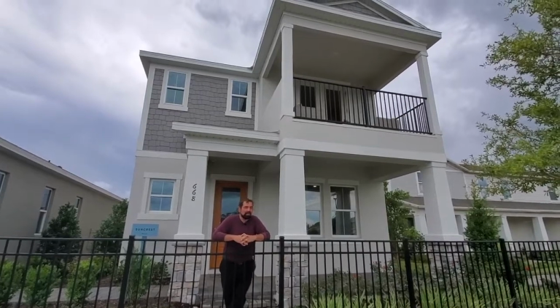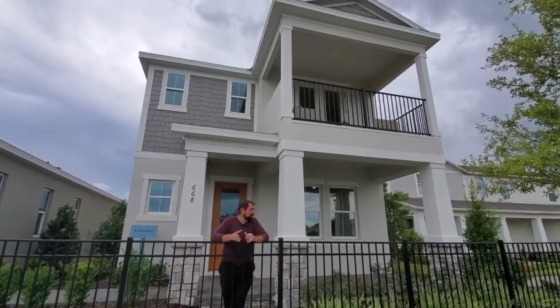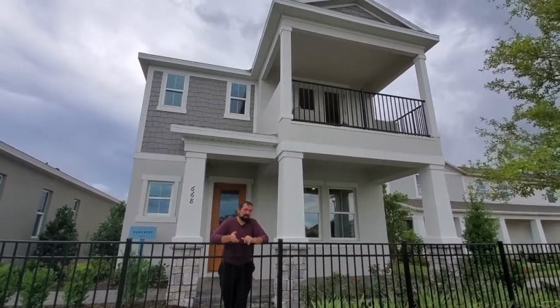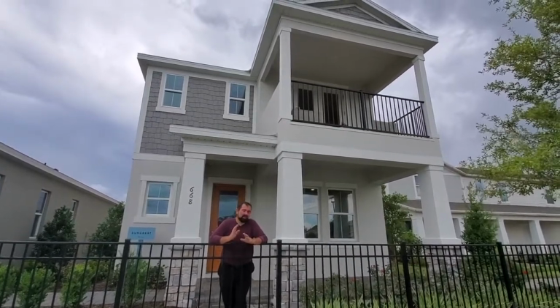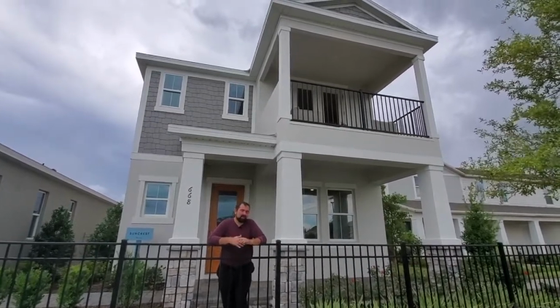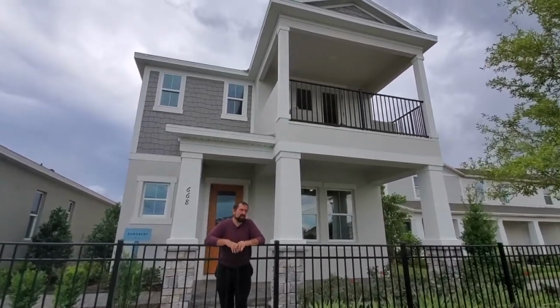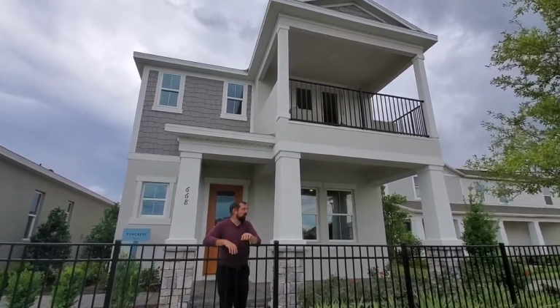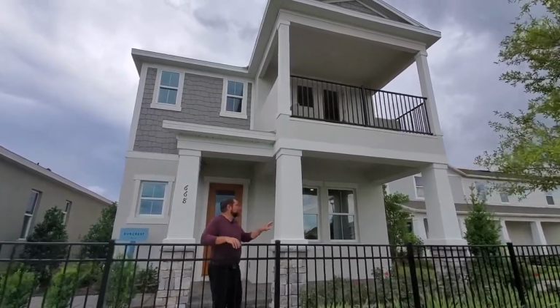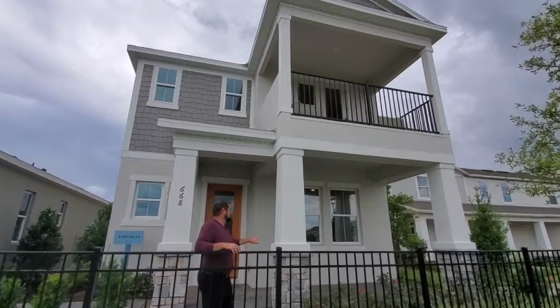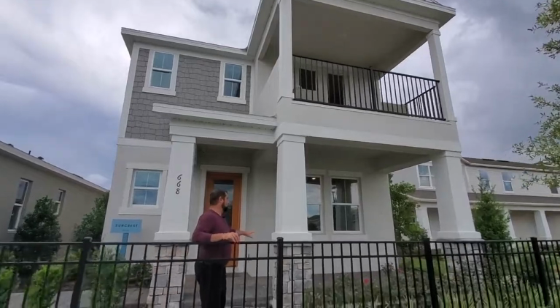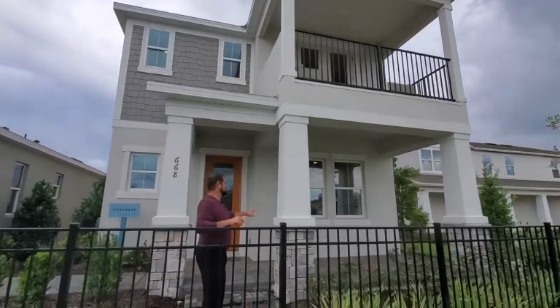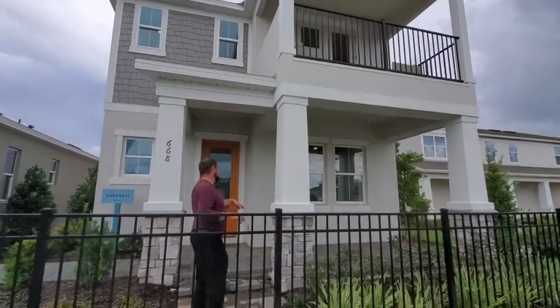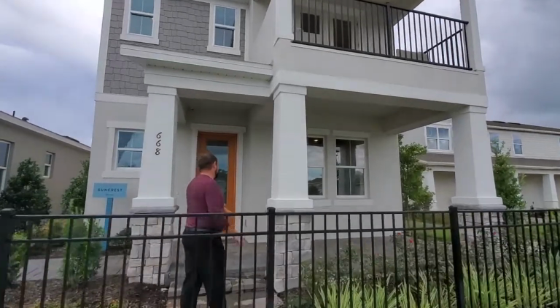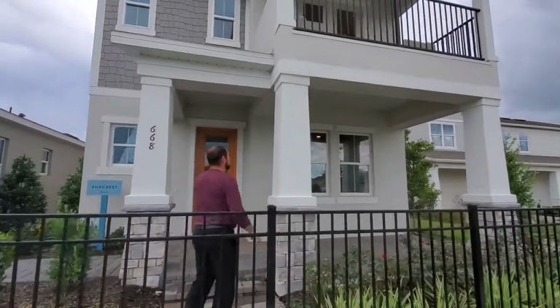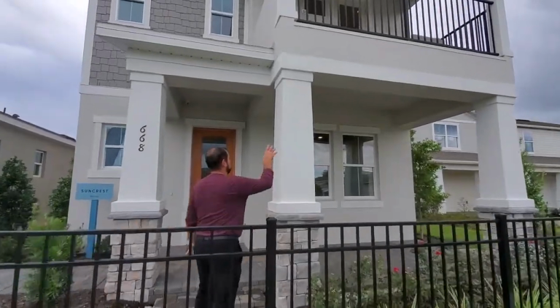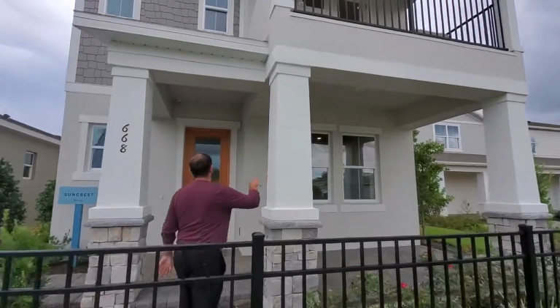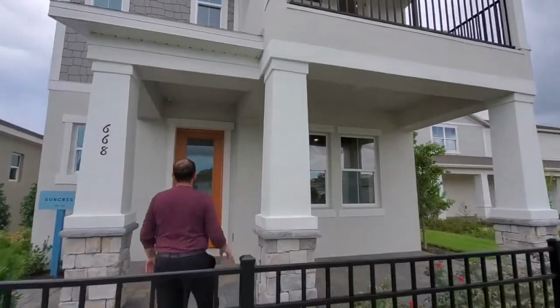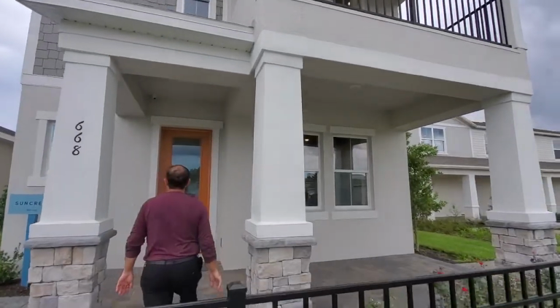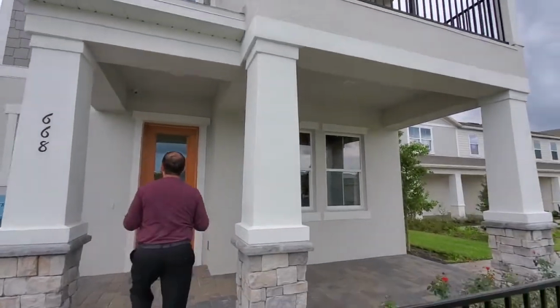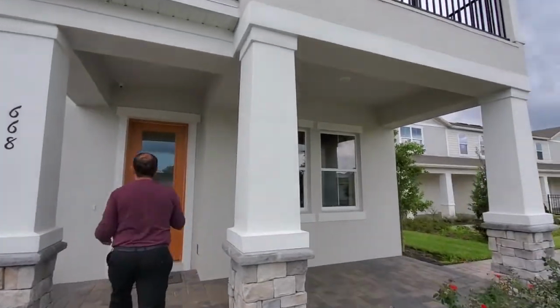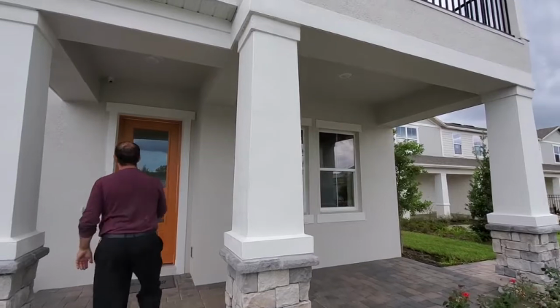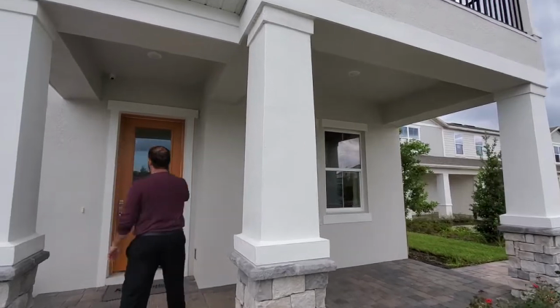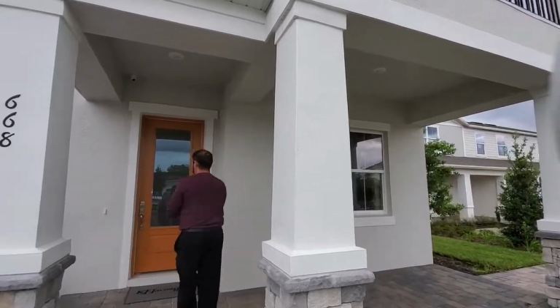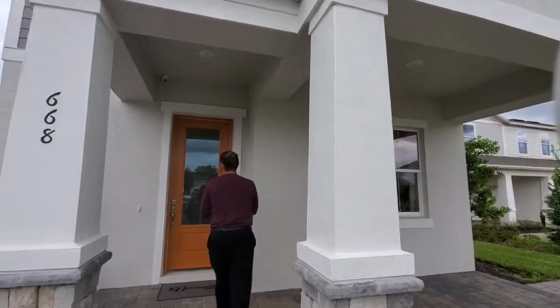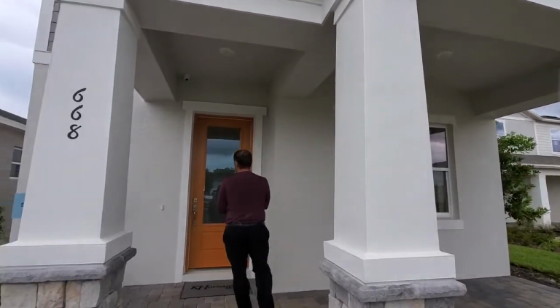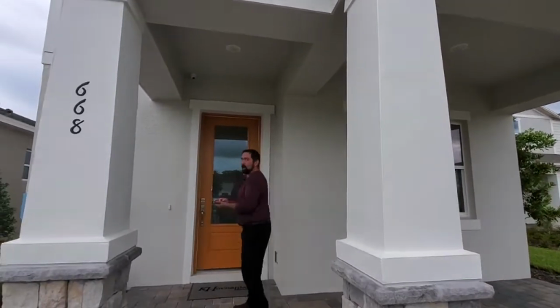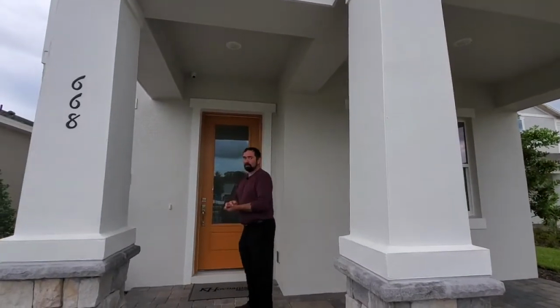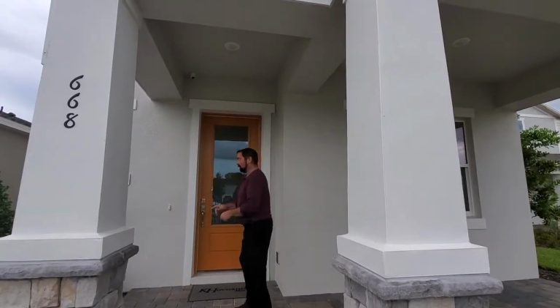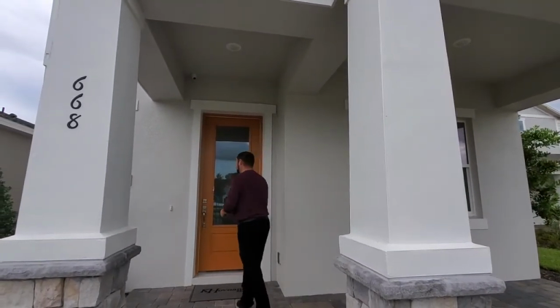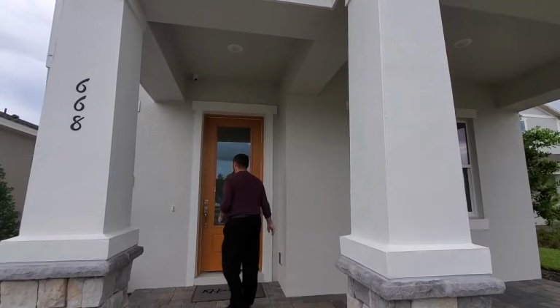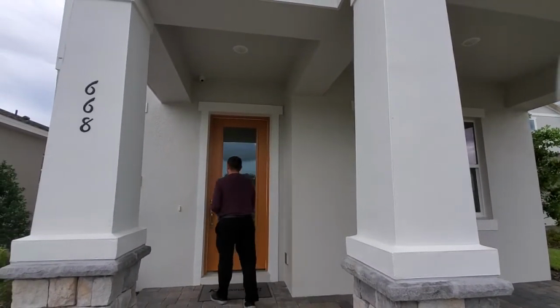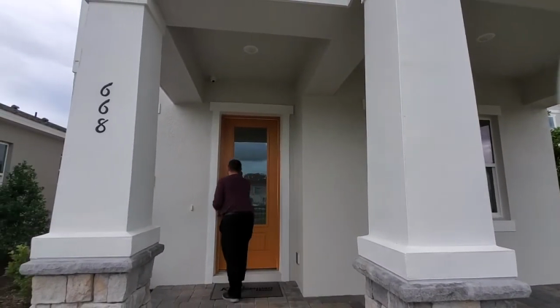So let's talk a little bit about the inside. We'll go inside and show you the rest of it. Coming in, we do have a front patio area that's right underneath the balcony. And of course we come up and they do have this very beautiful orange door.